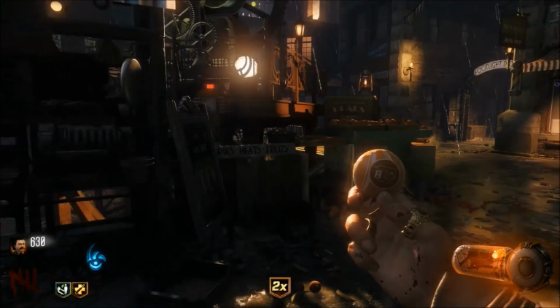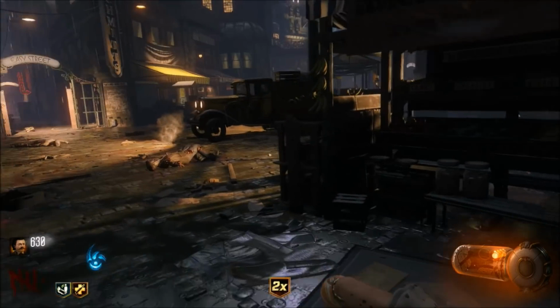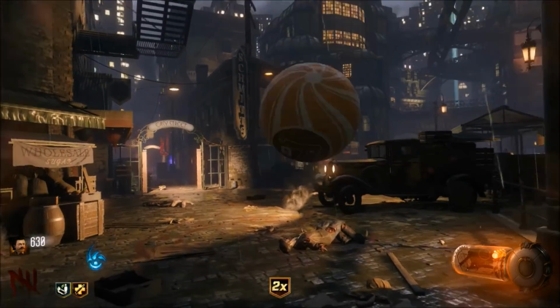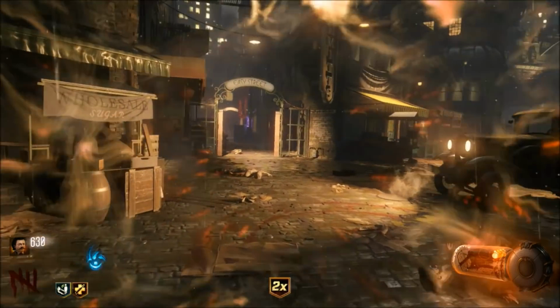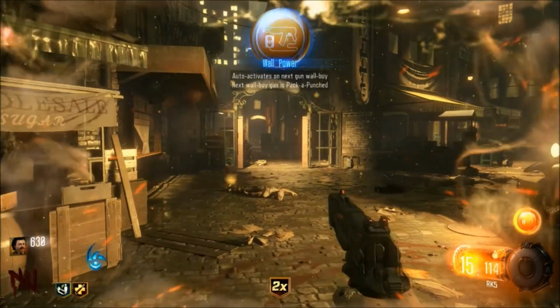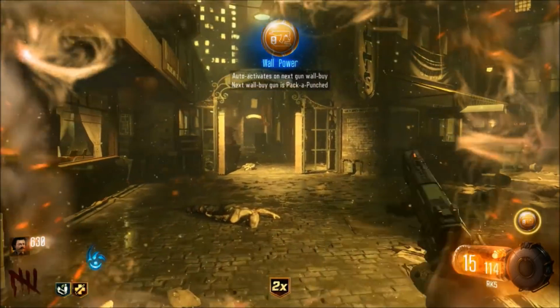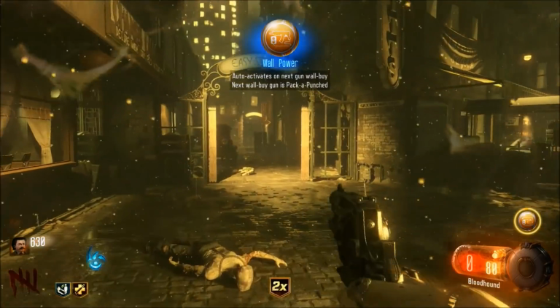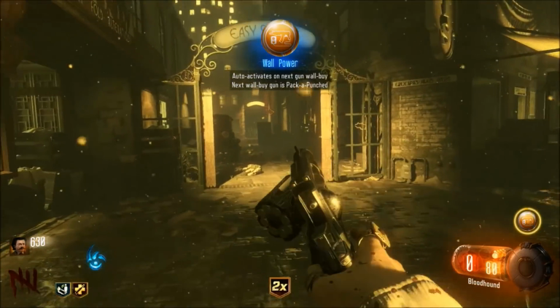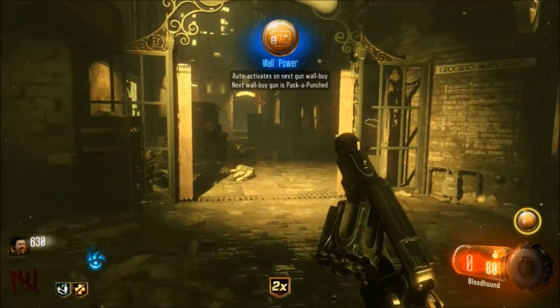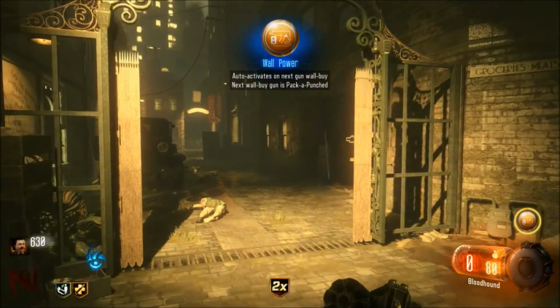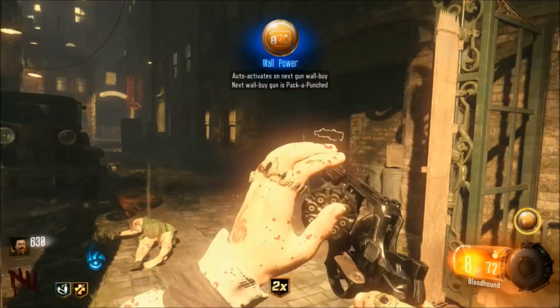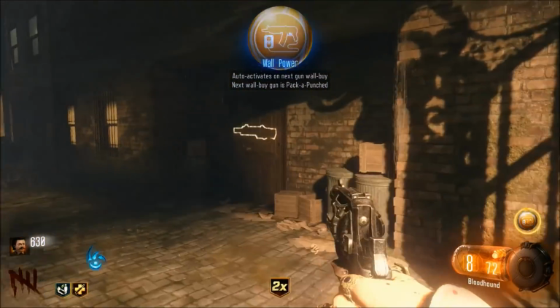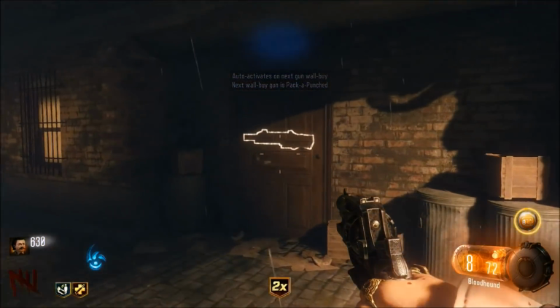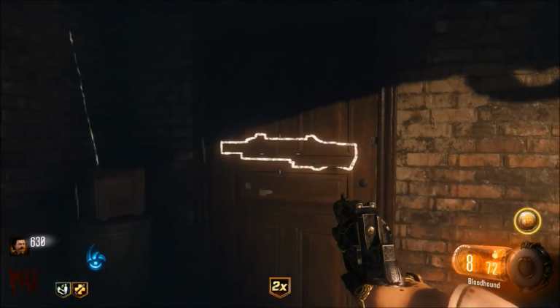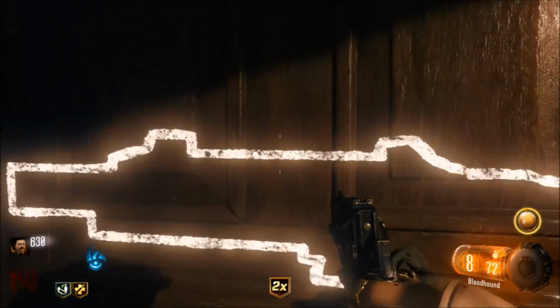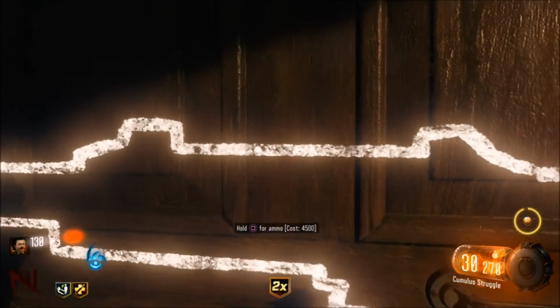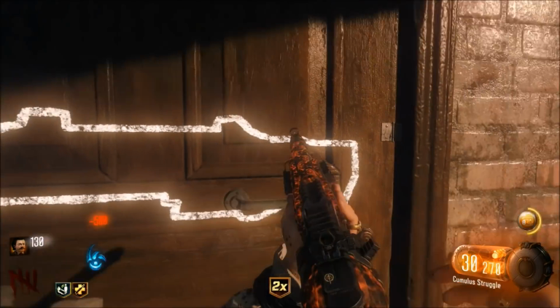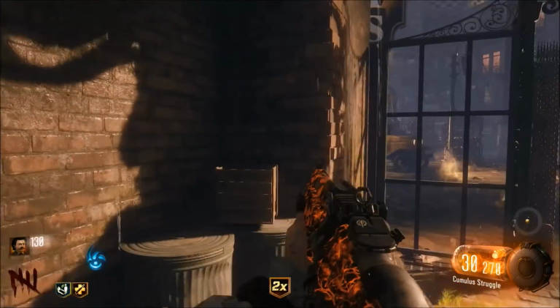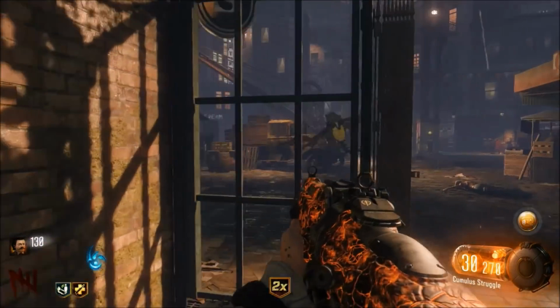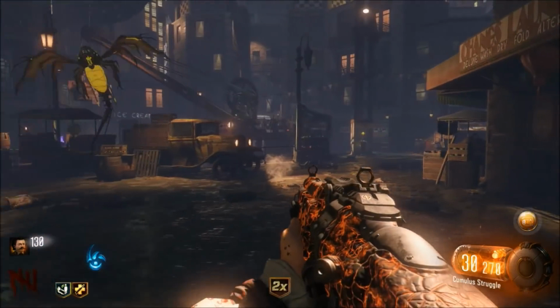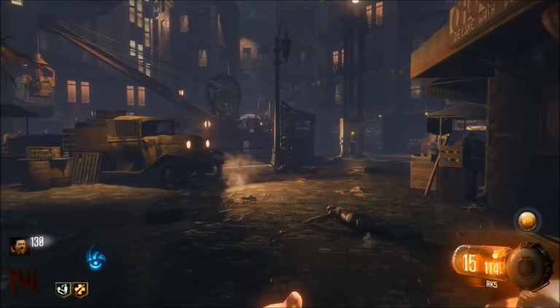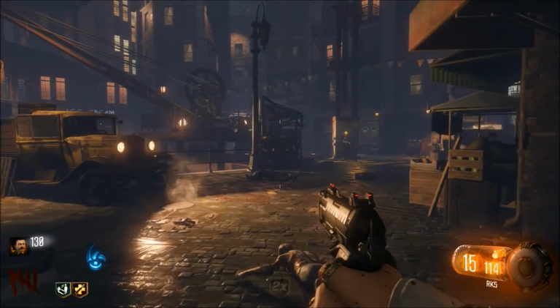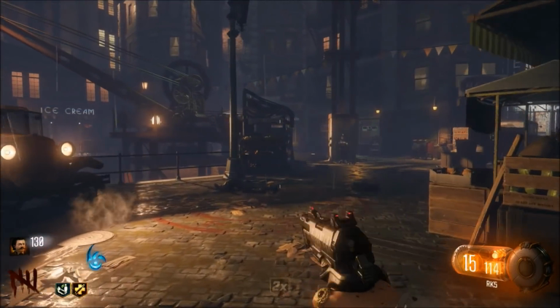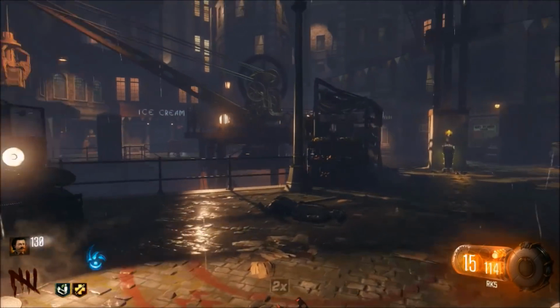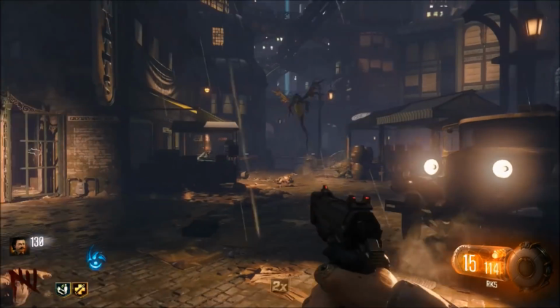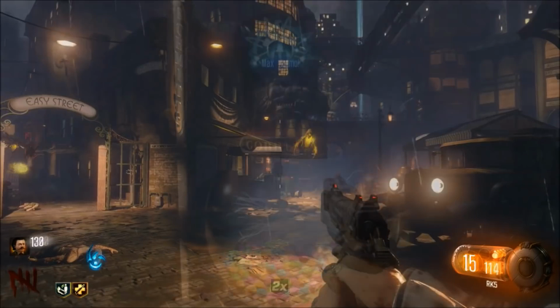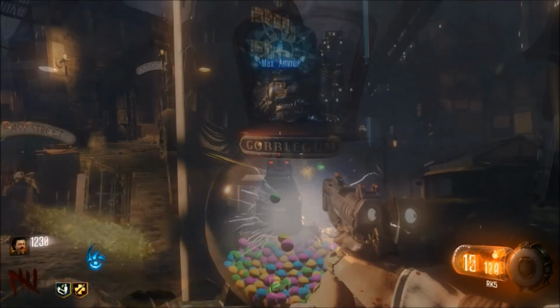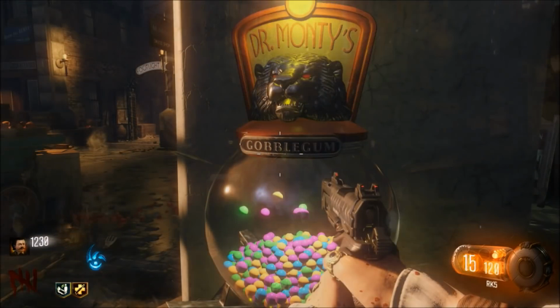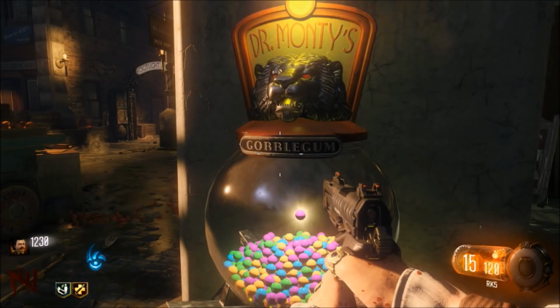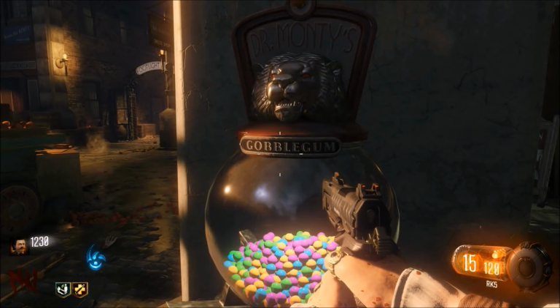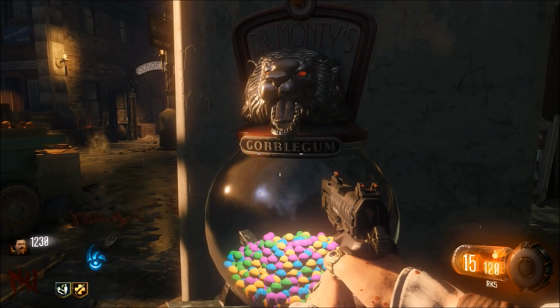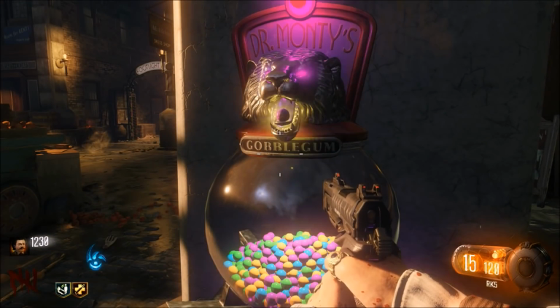Now what we're going to do is hit the gumball machine until we get ourselves a wall power. As you can see at this time we have two weapons, so what we're going to do is swap over our starting pistol for that glitched out weapon on the wall. We're going to just simply try and shoot the gun — it's going to take that out of your hands and simply put it on towards your second weapon.